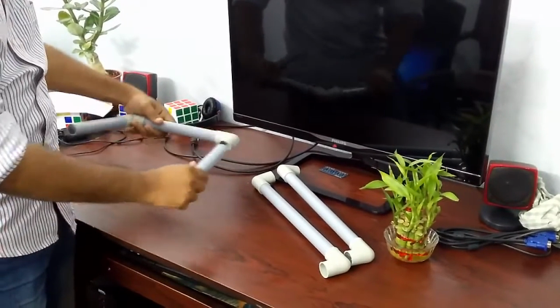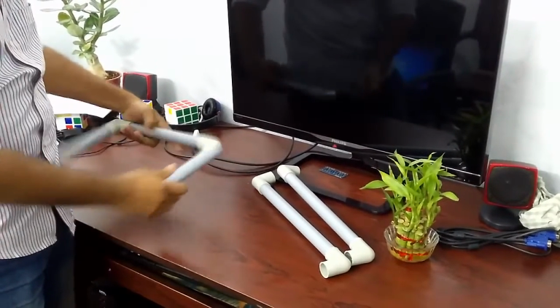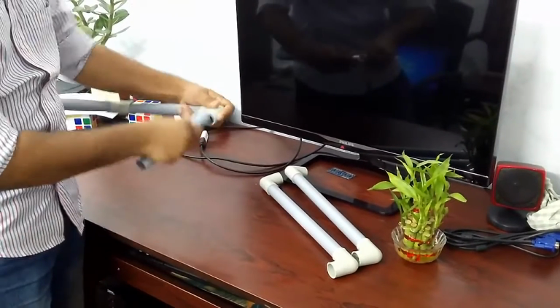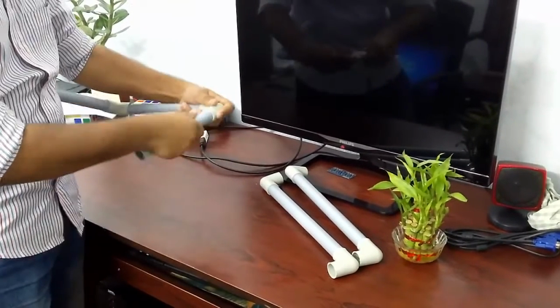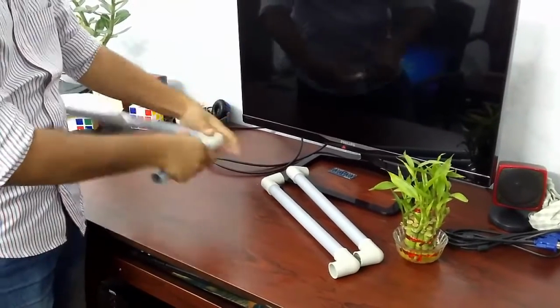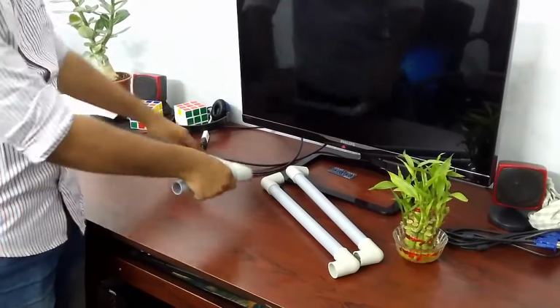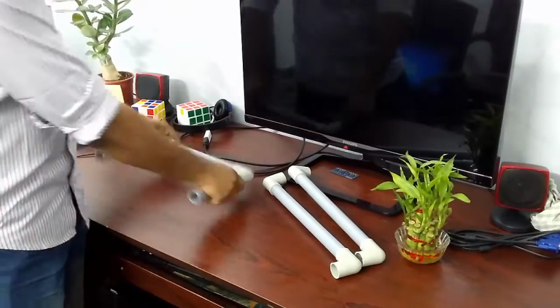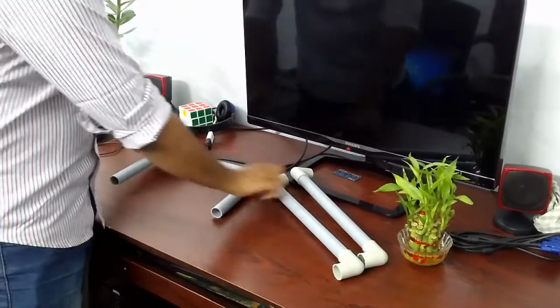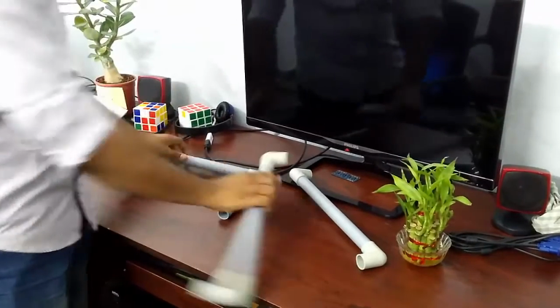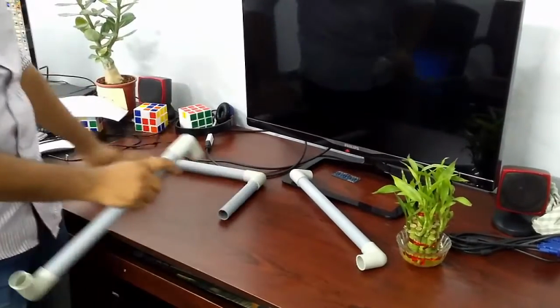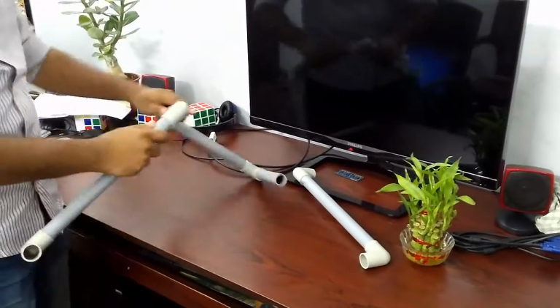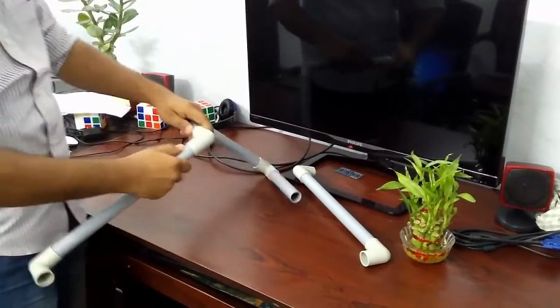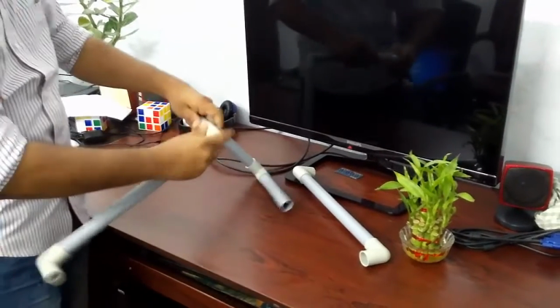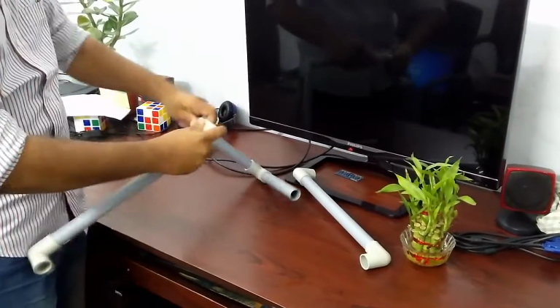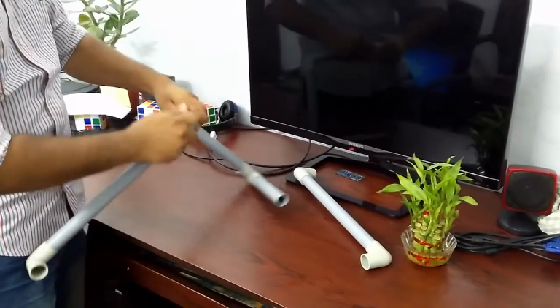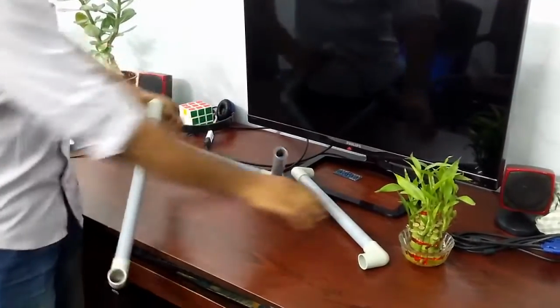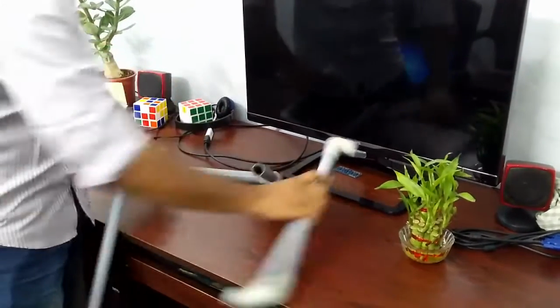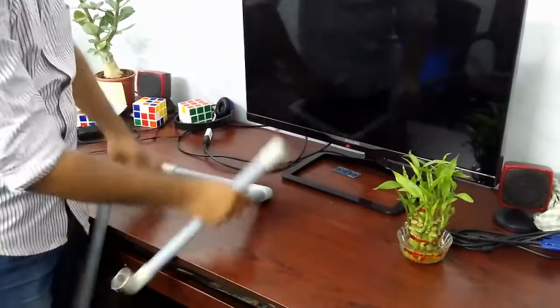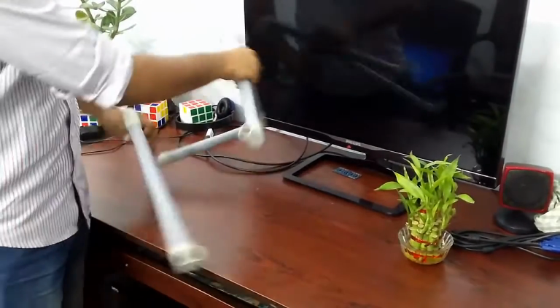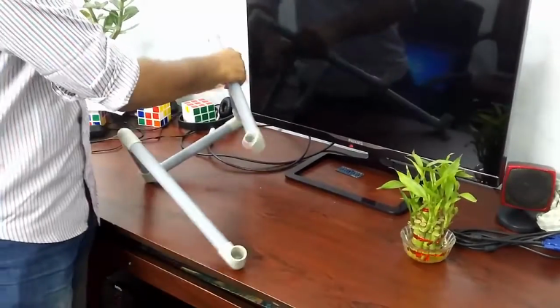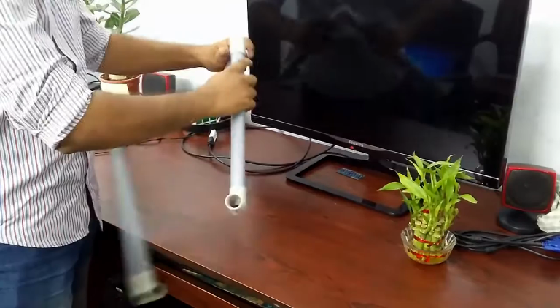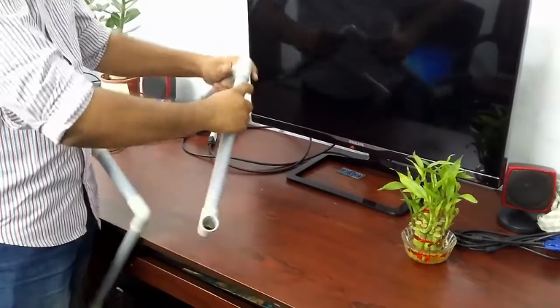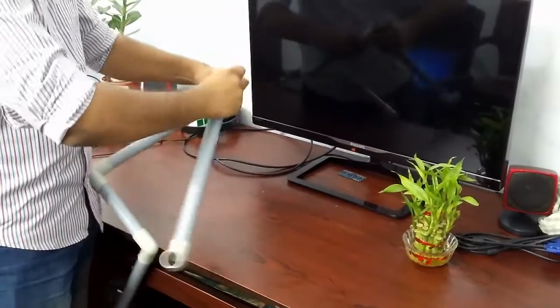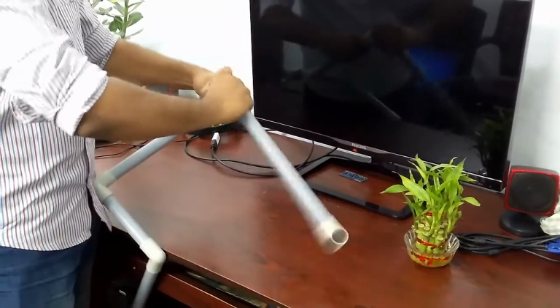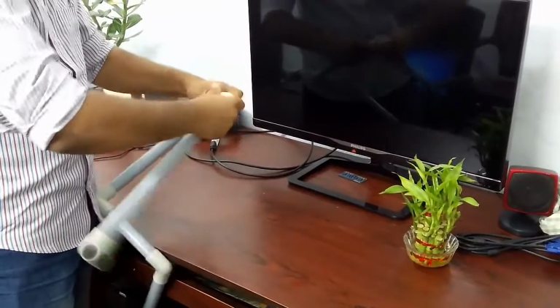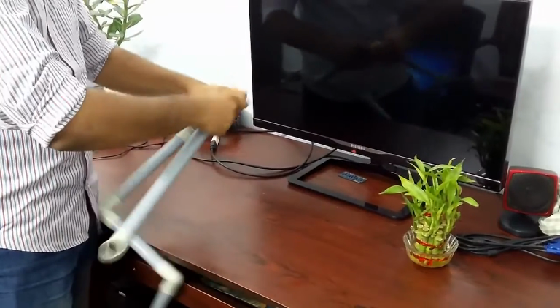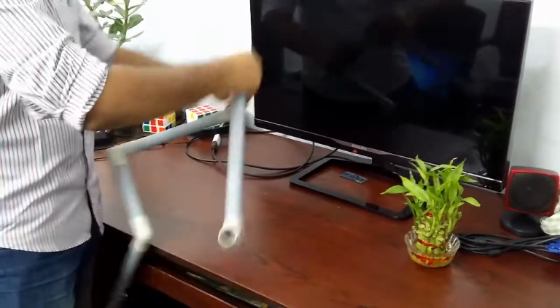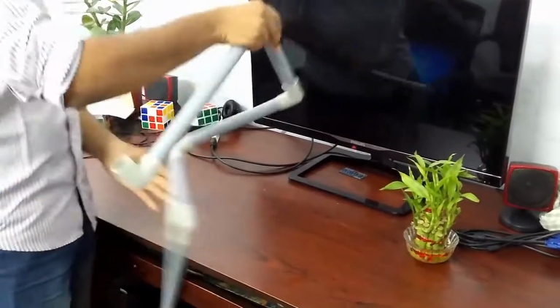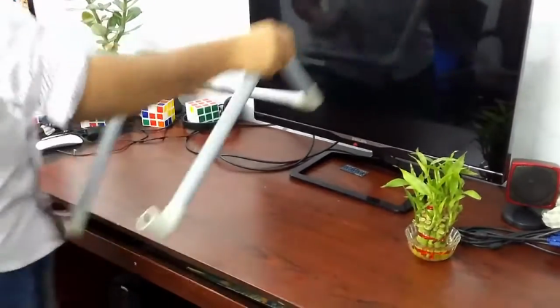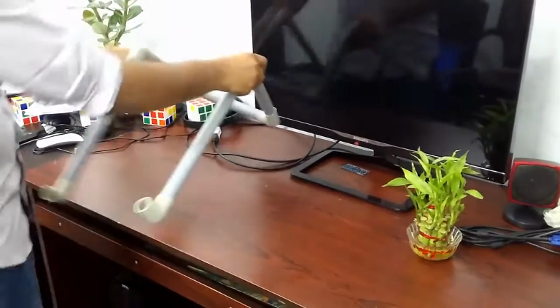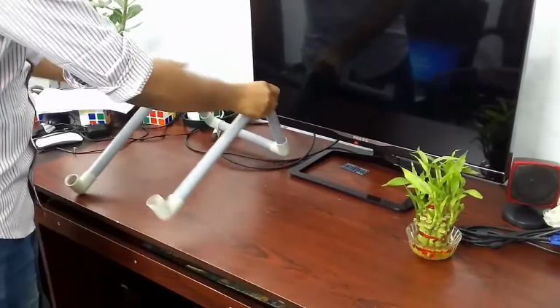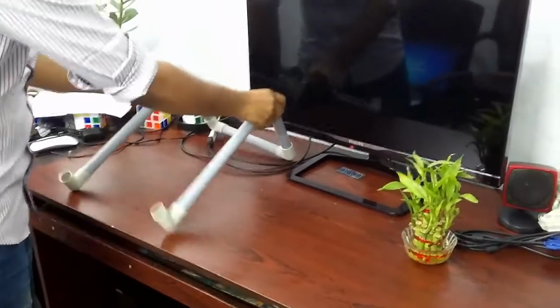If you use this type of laptop stand, you will be healthy. Why? Because you are avoiding the heat and also the laptop performance will also be good.